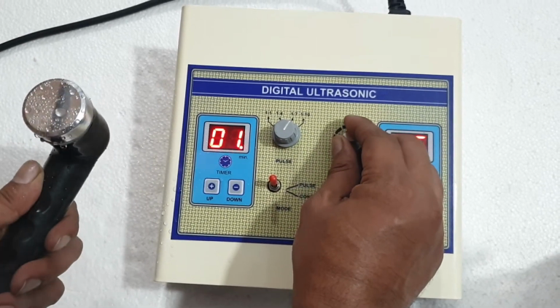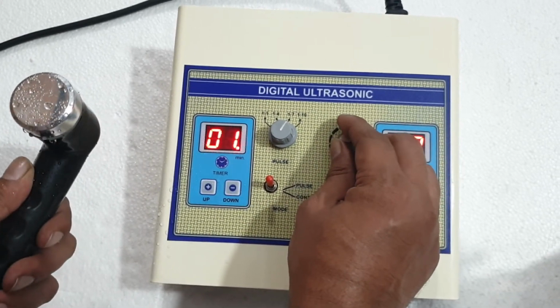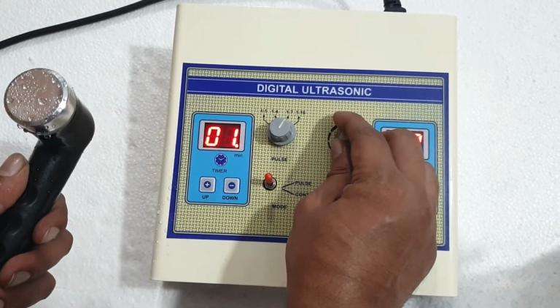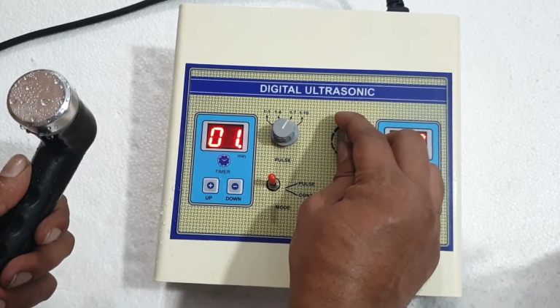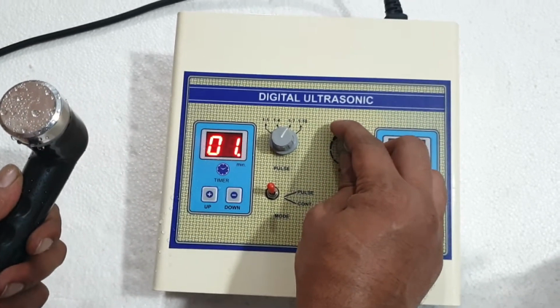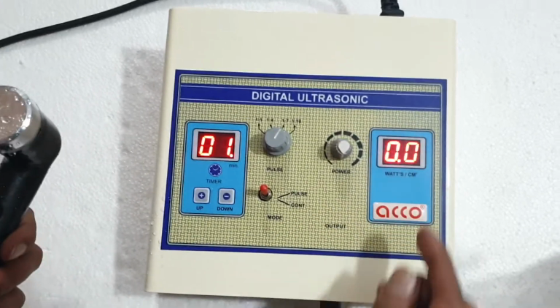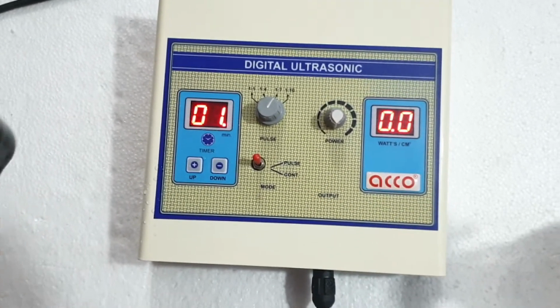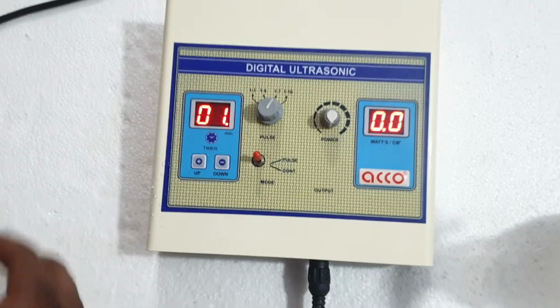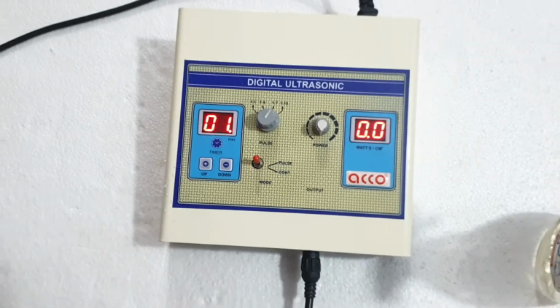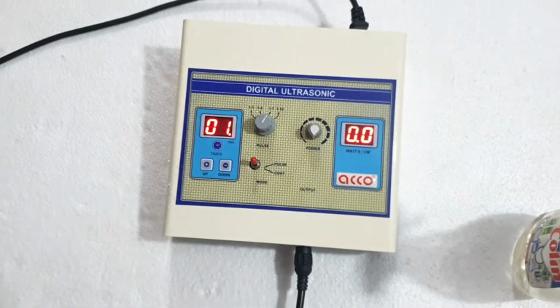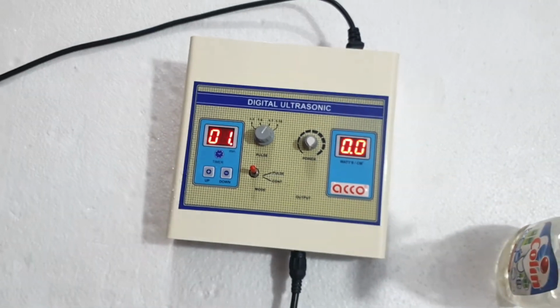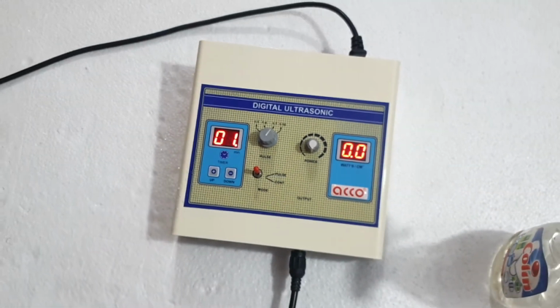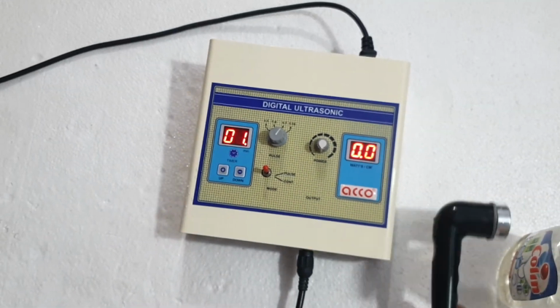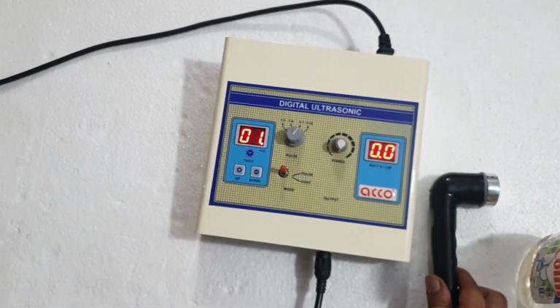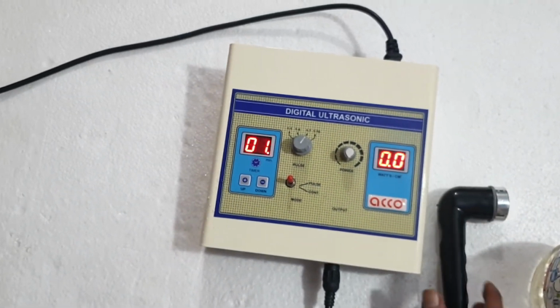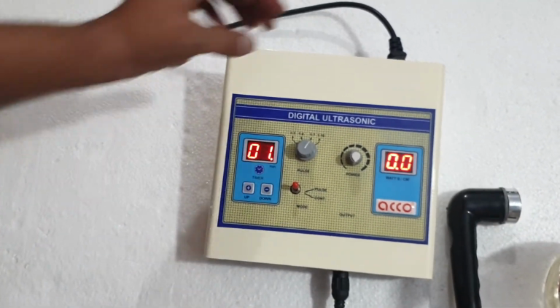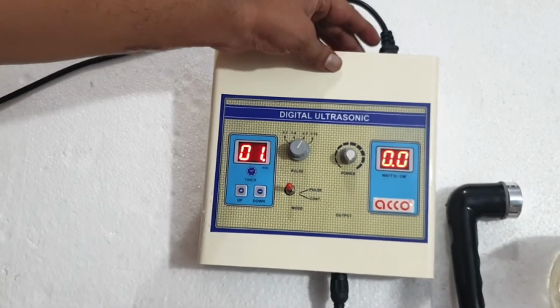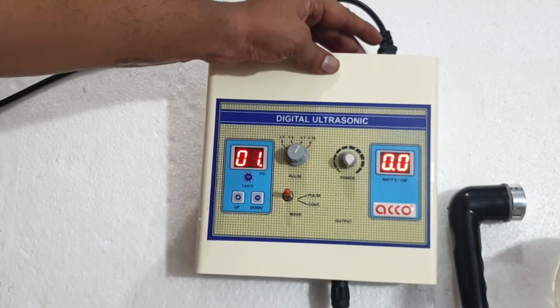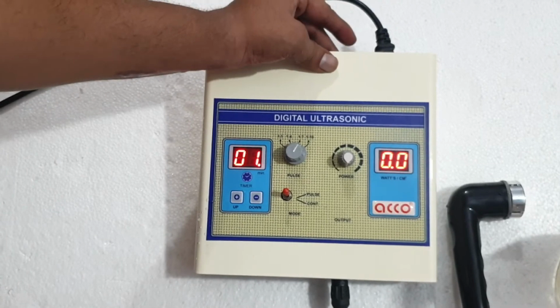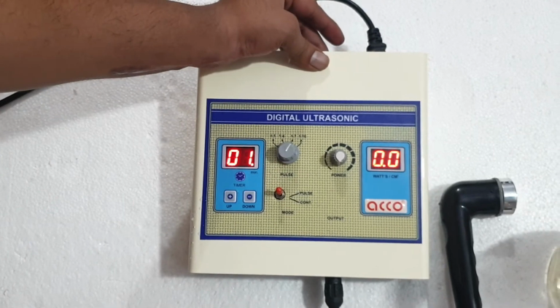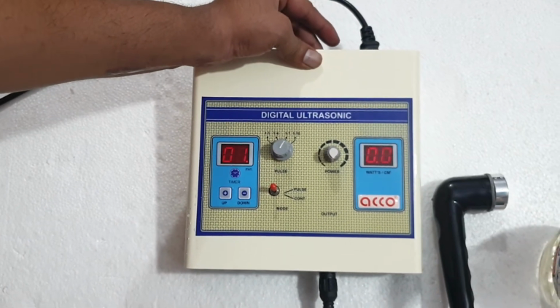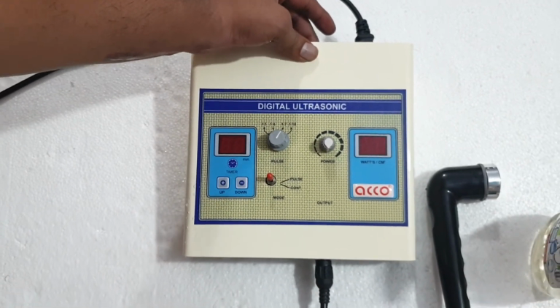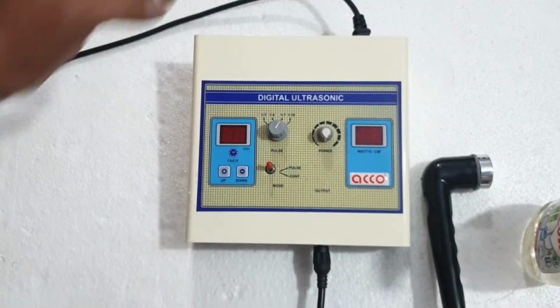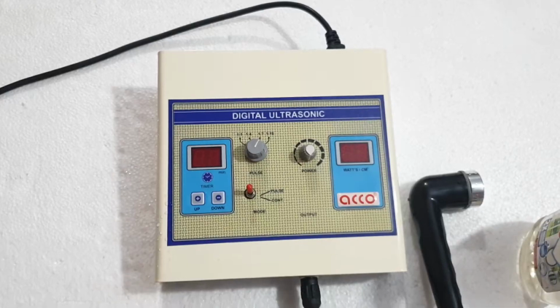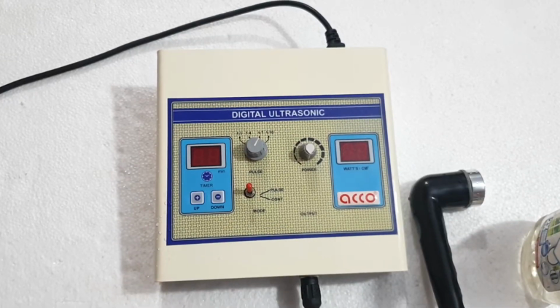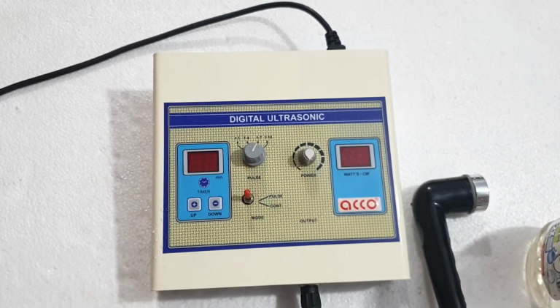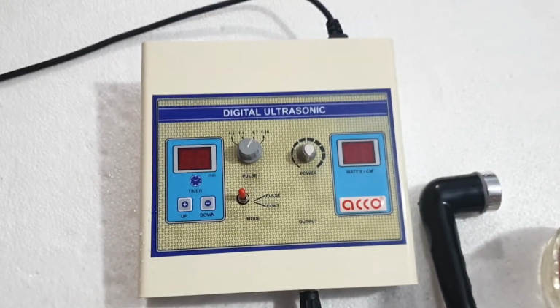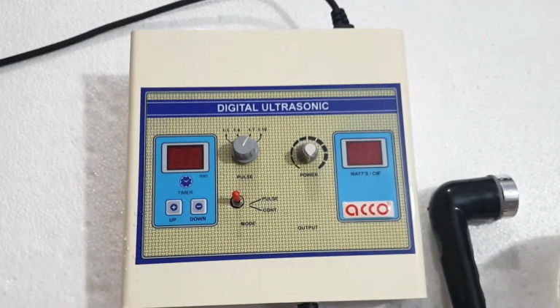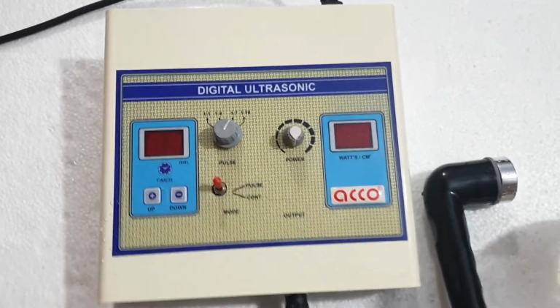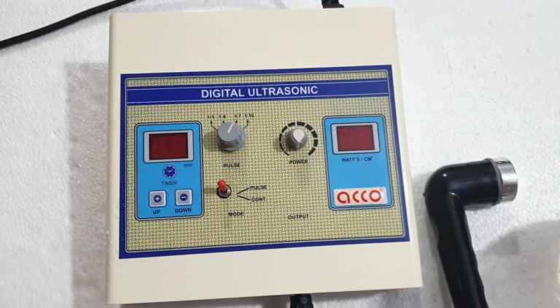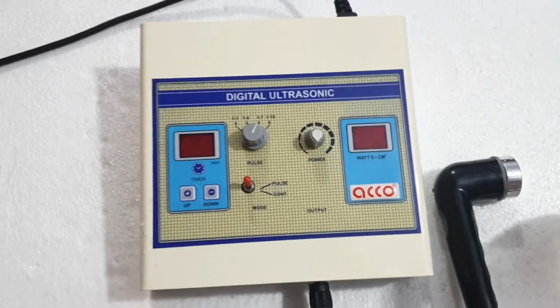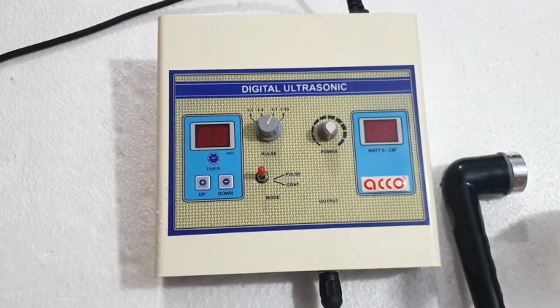Once the treatment is completed, make the intensity knob to 0, then switch off the machine. After use, clean and dry your handle properly.